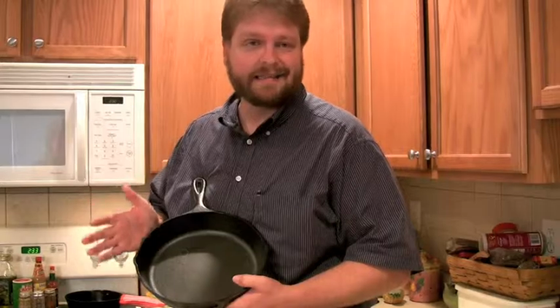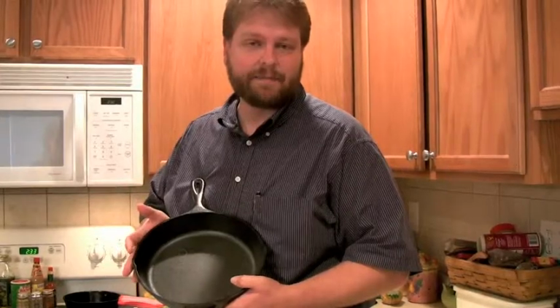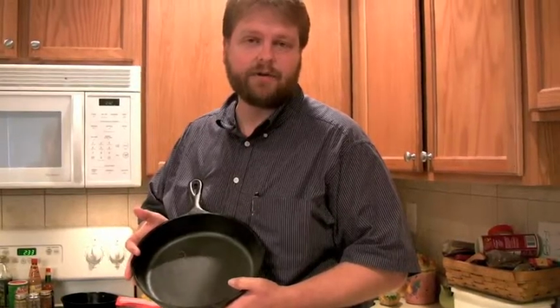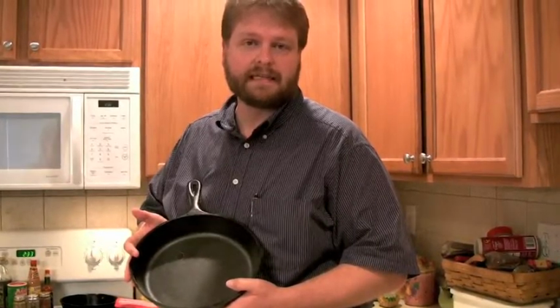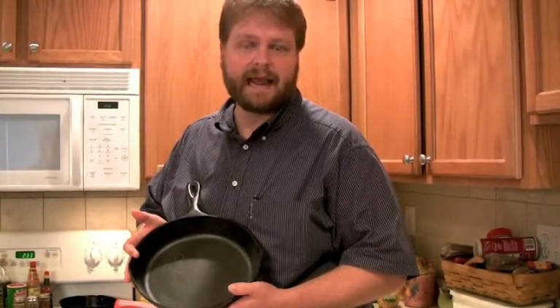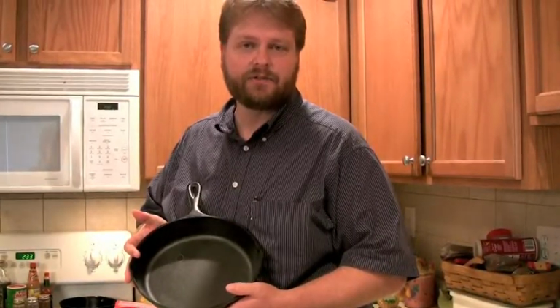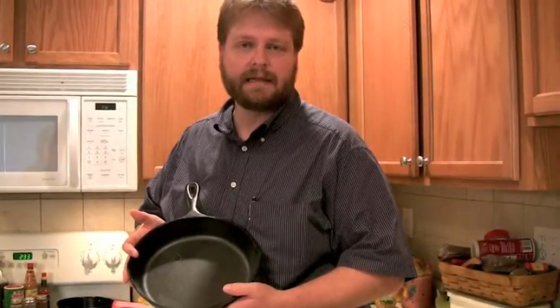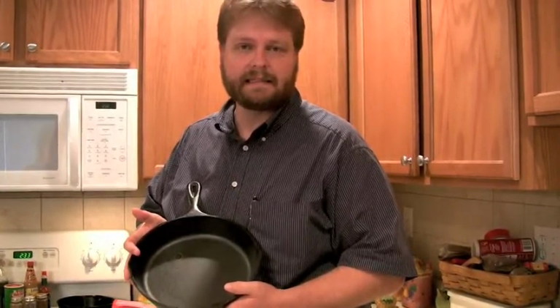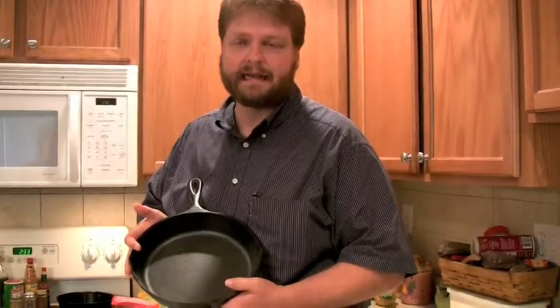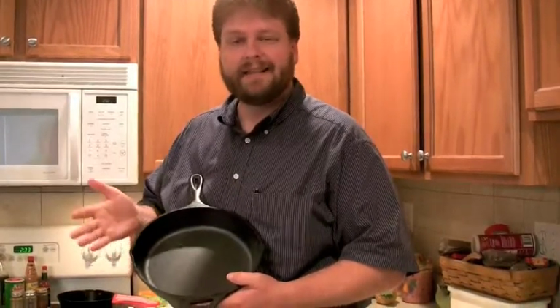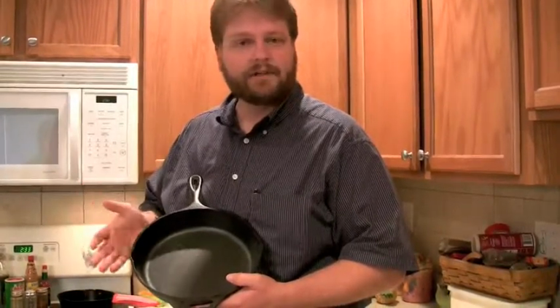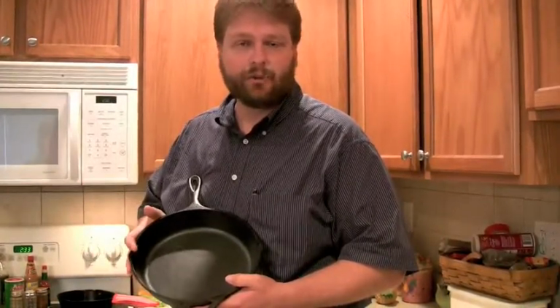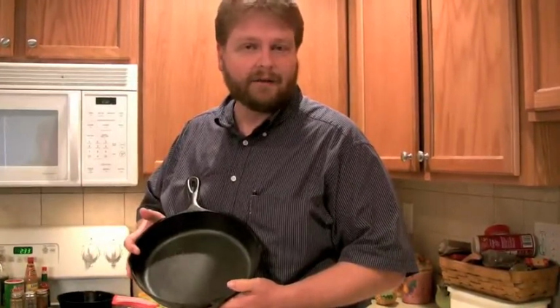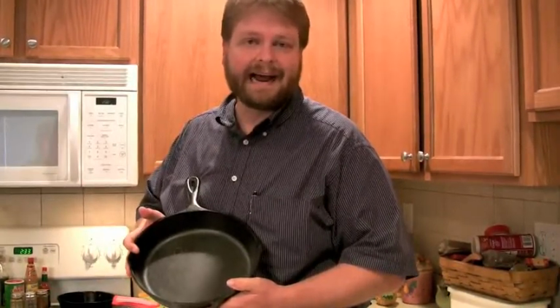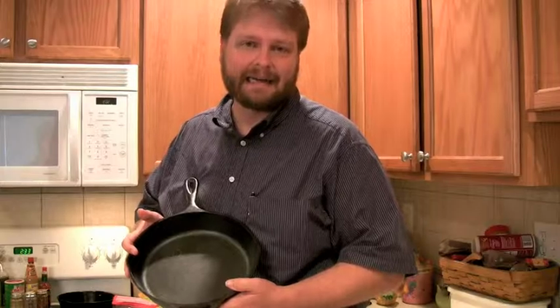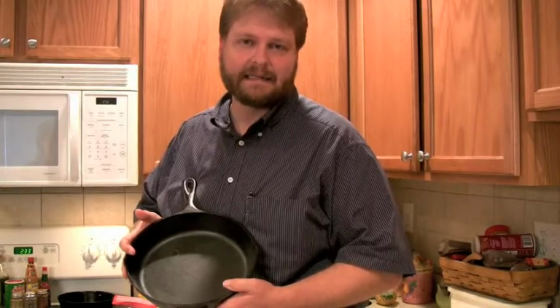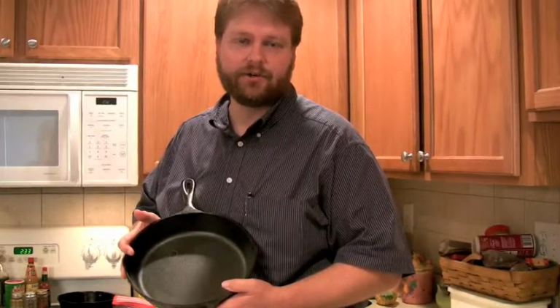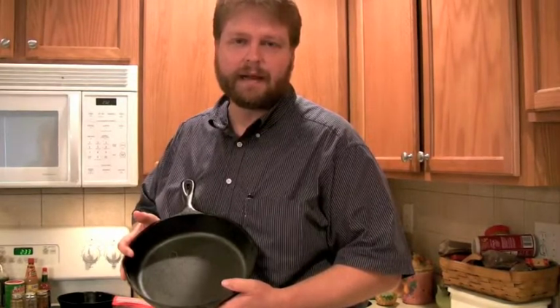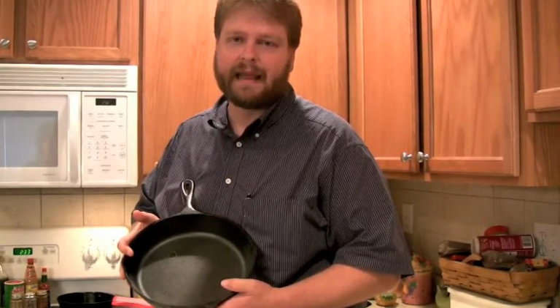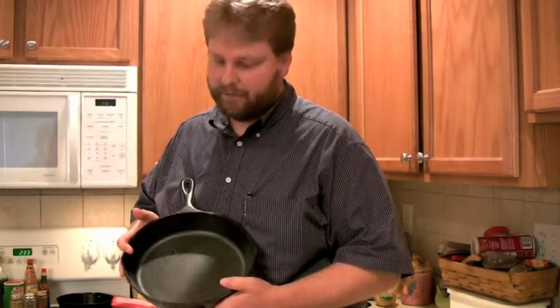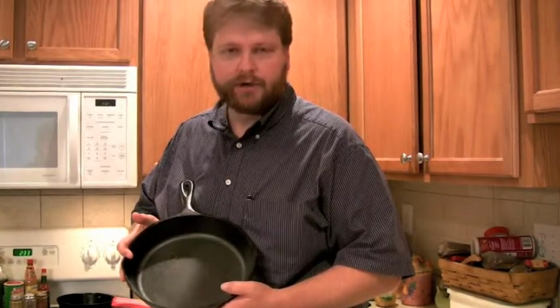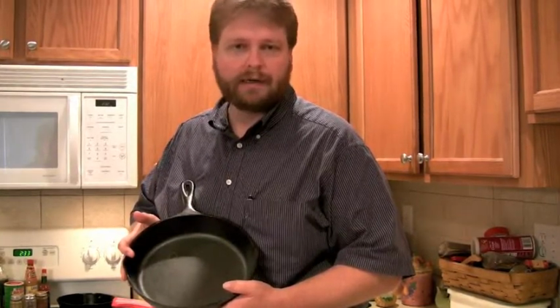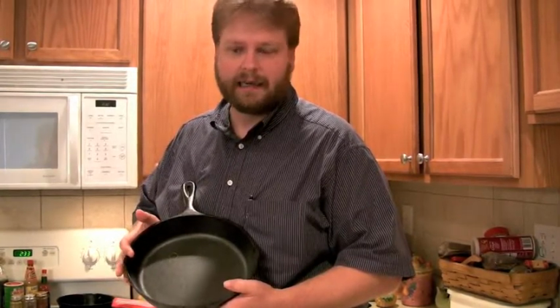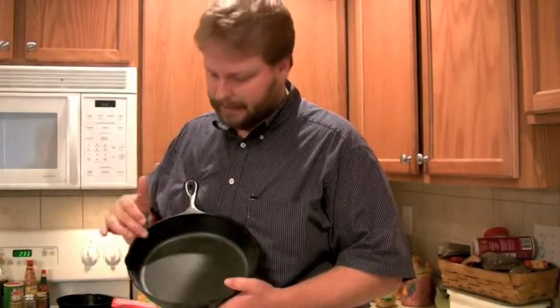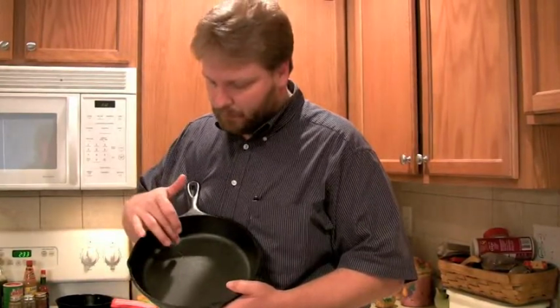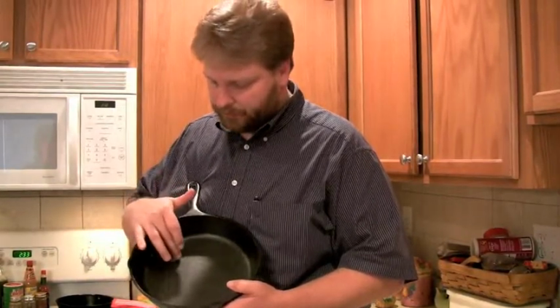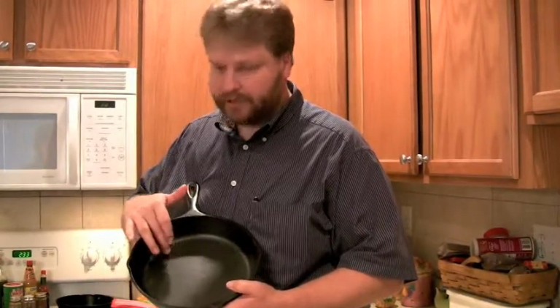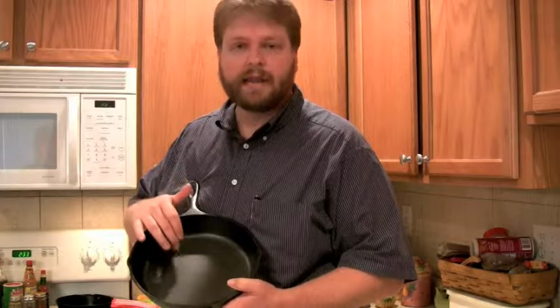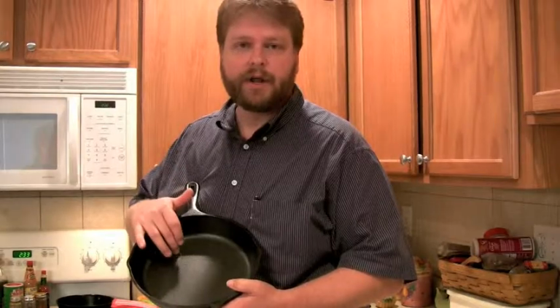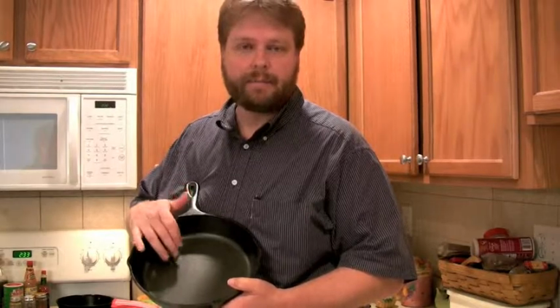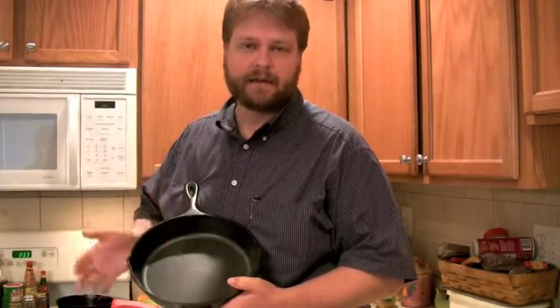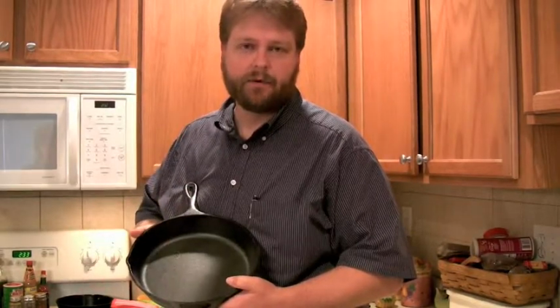We're going to demonstrate how to repair a skillet that has a physical imperfection. This is something you might see in an outlet store or as a second. This cost us $3.99 and it's a great way to get a very good quality skillet. Once we're through with it, you're not even going to know that pit's there anymore.